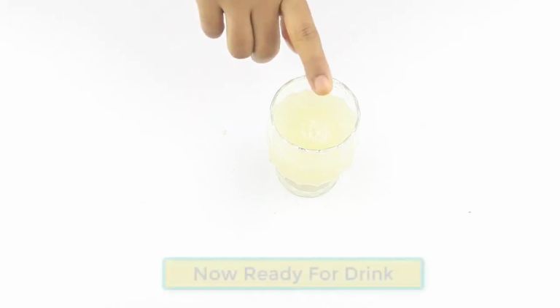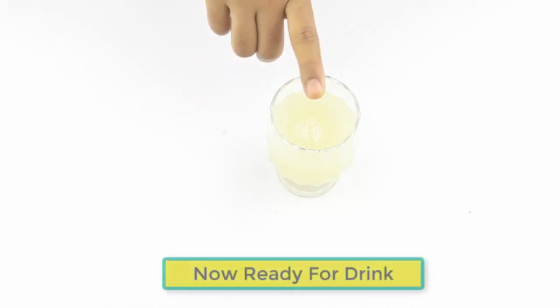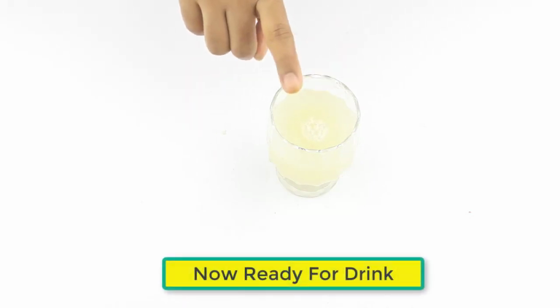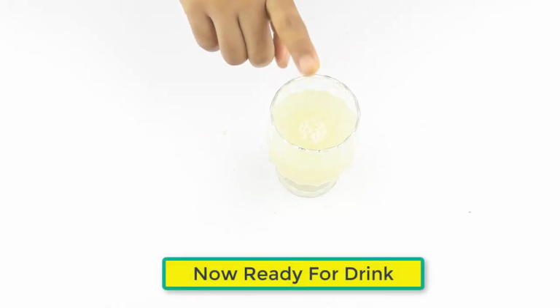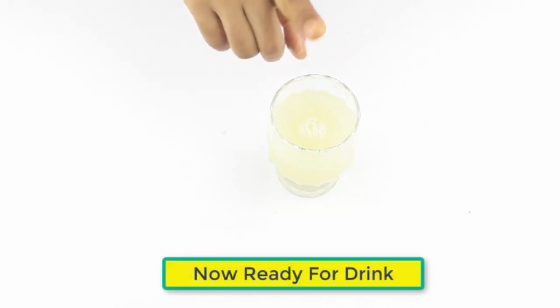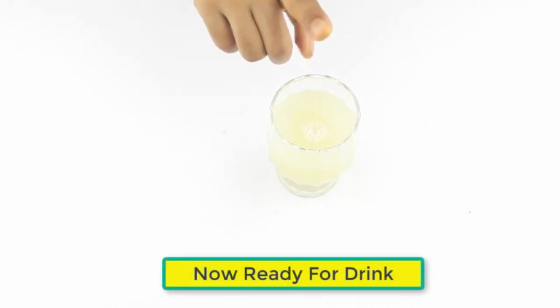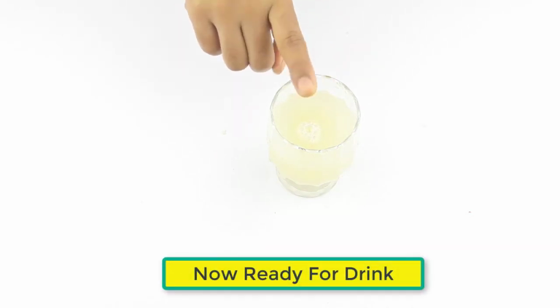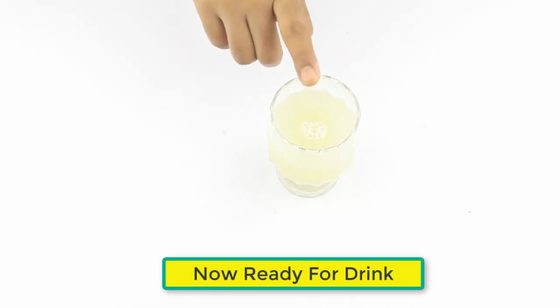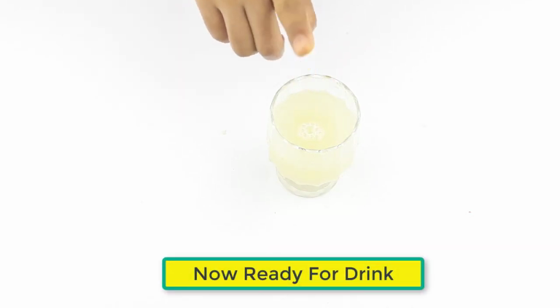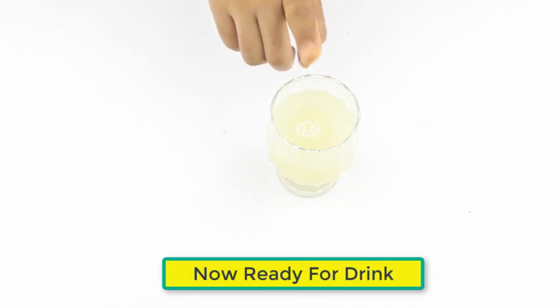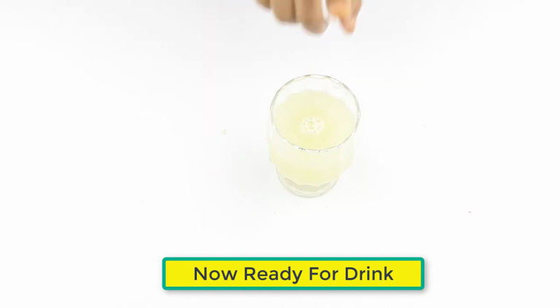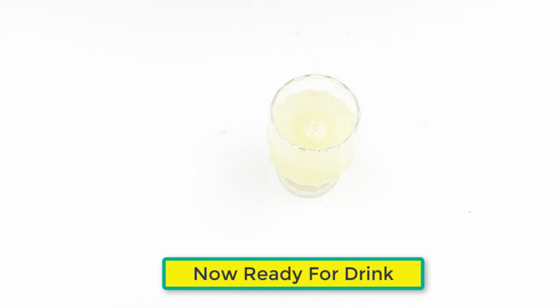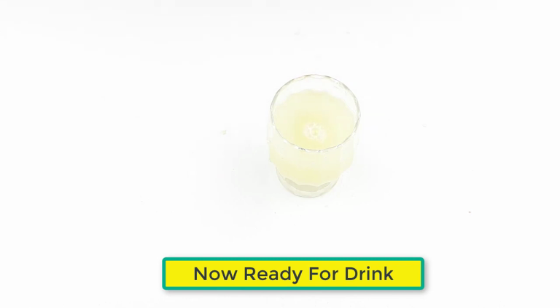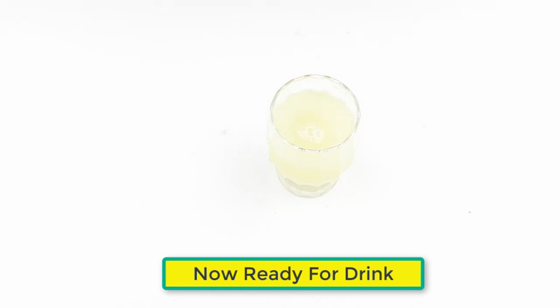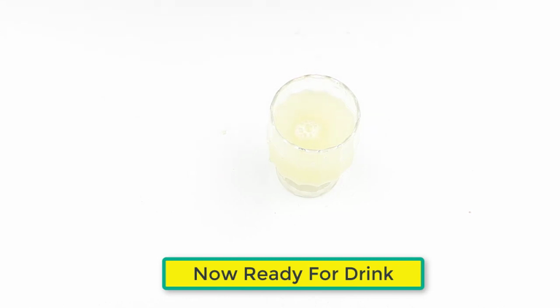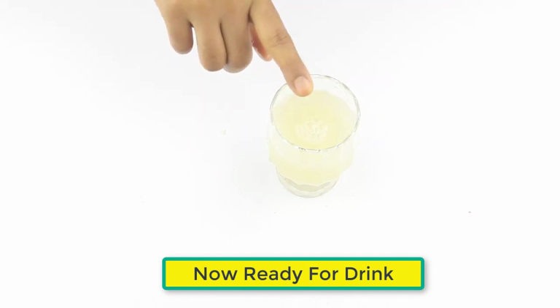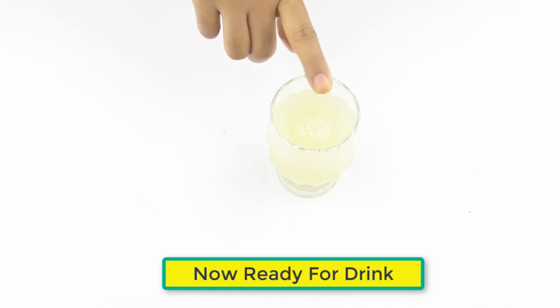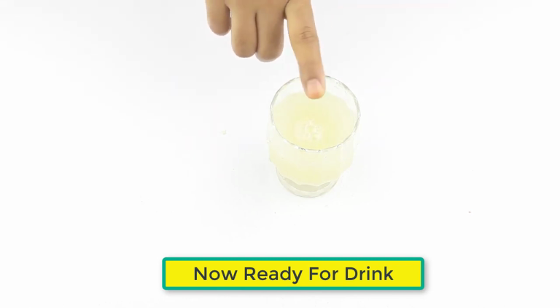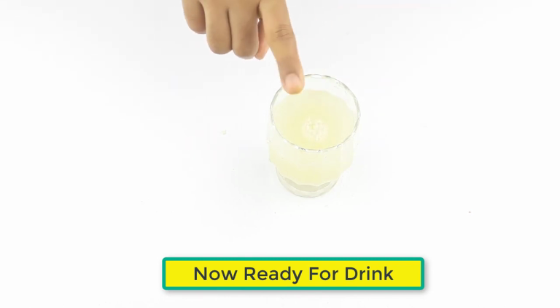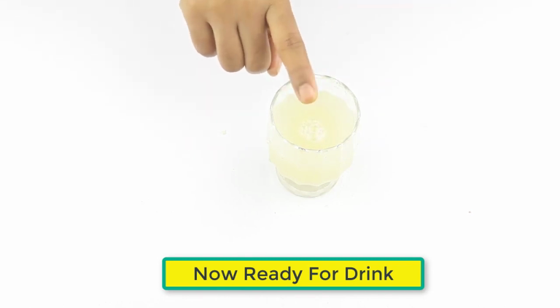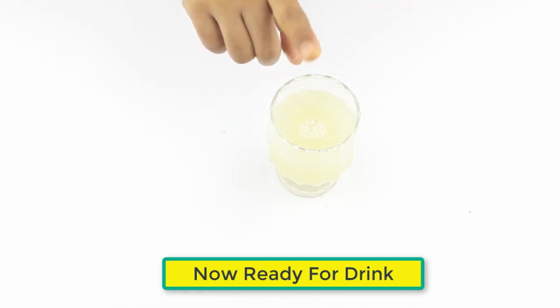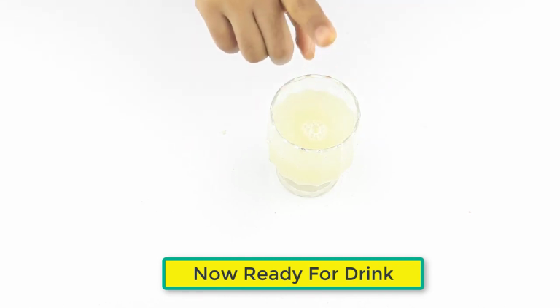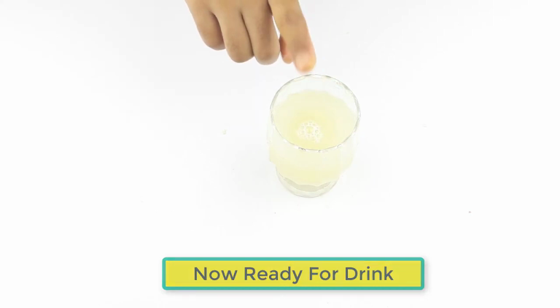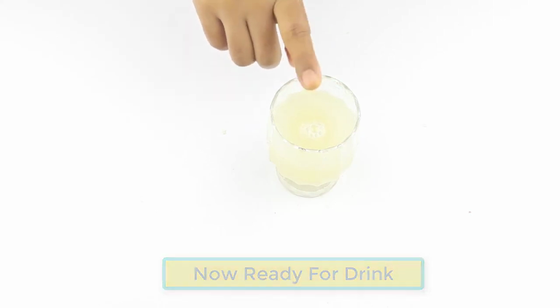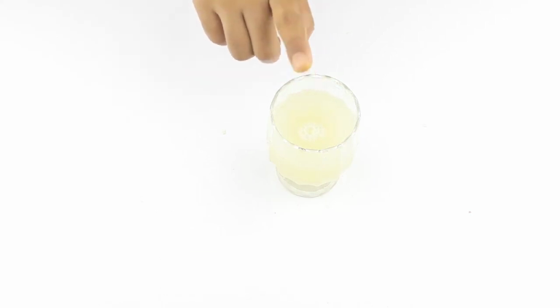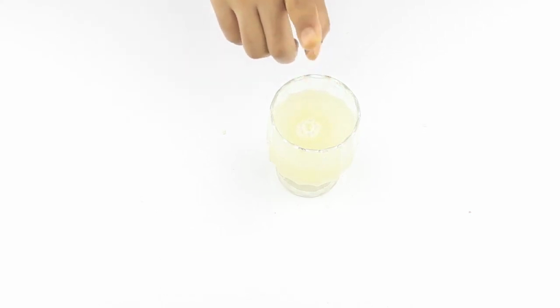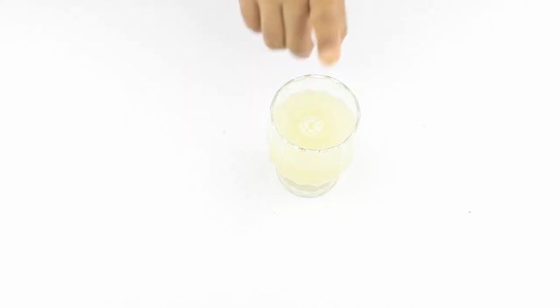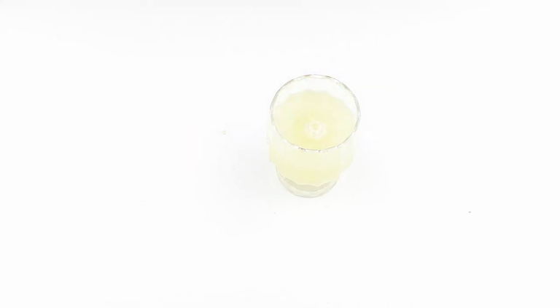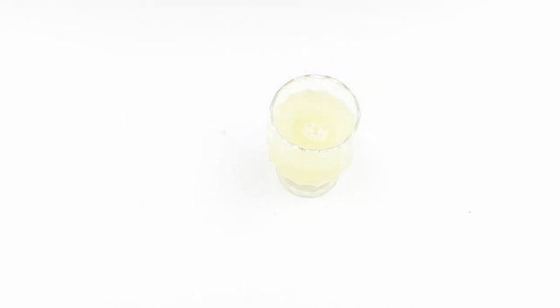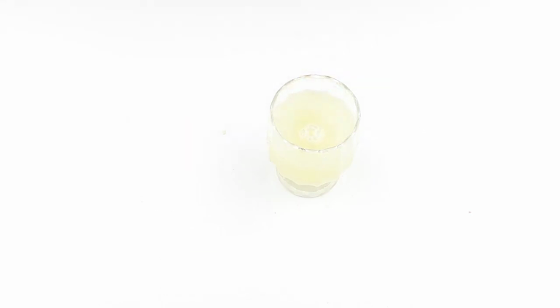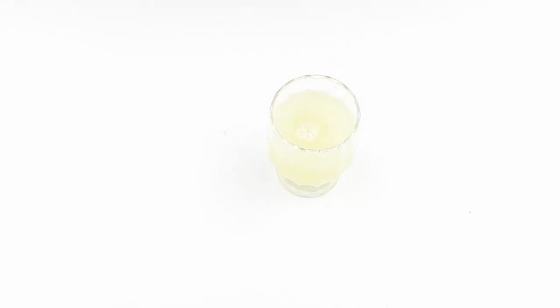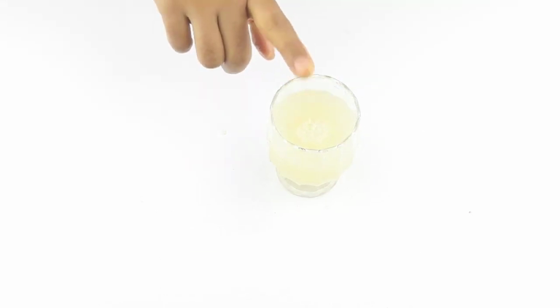The drink is ready. If you take this drink just after getting up from bed in the early morning, you will feel a change in one month. Friends, see you again in our next video.